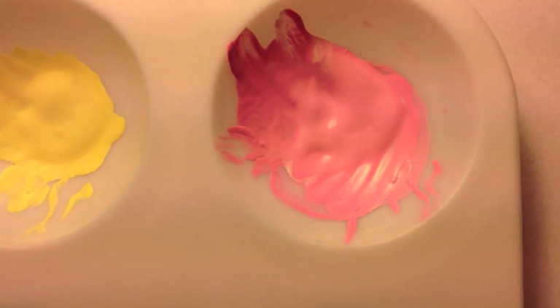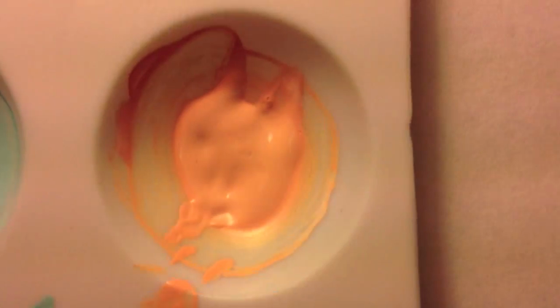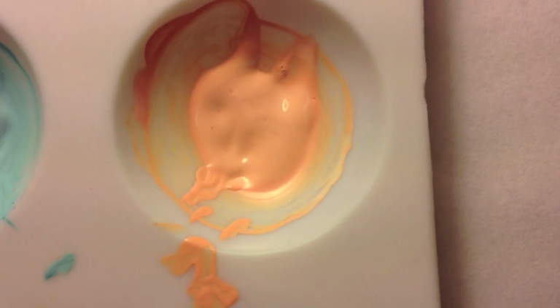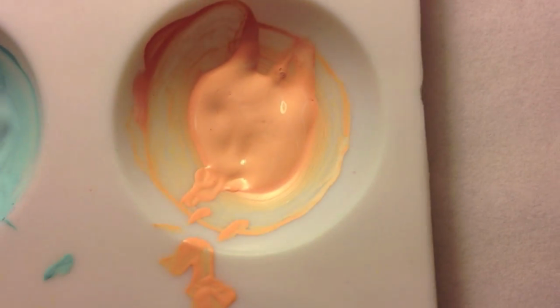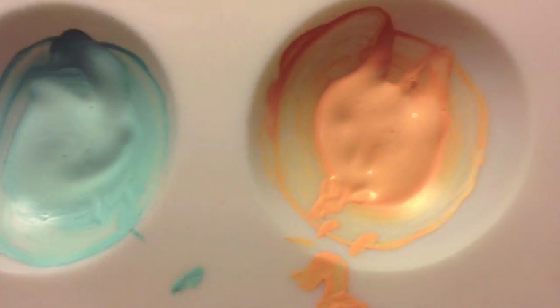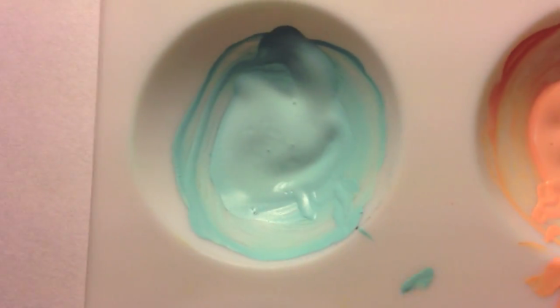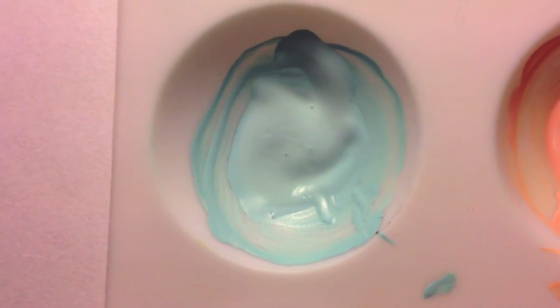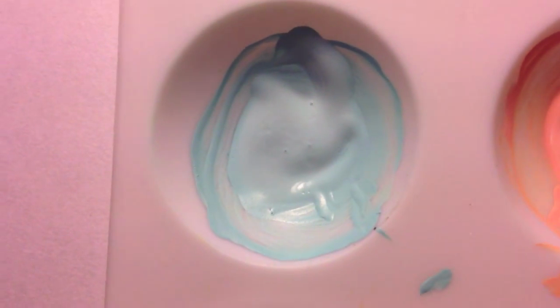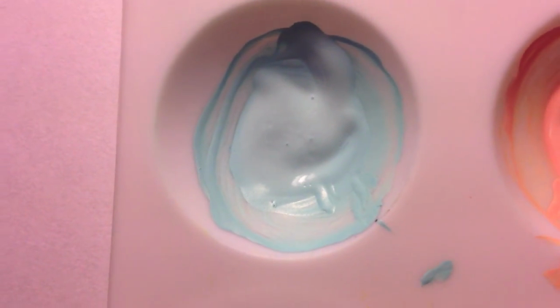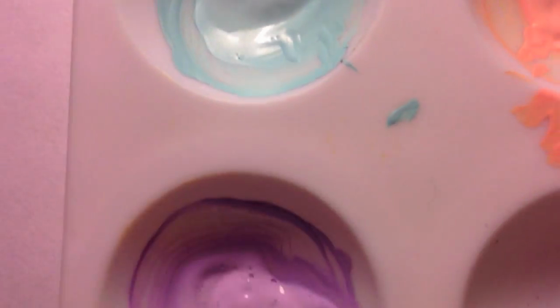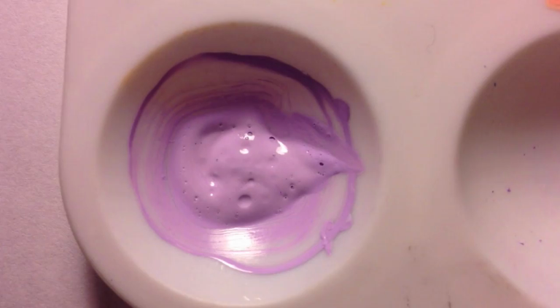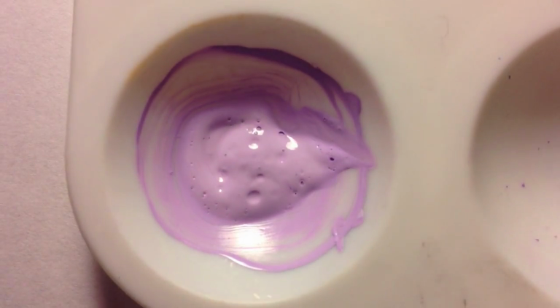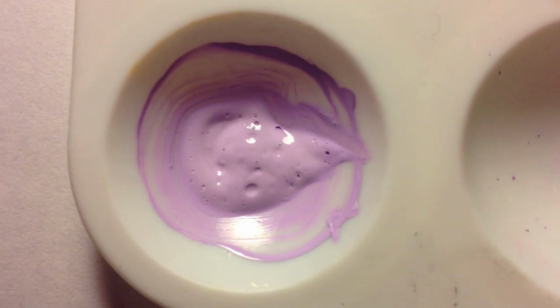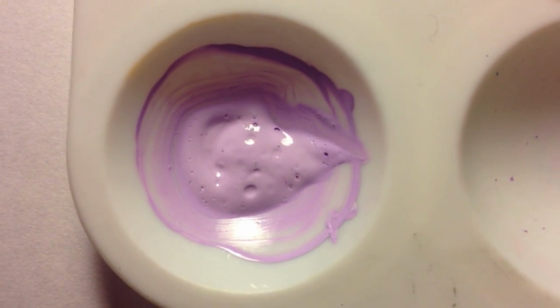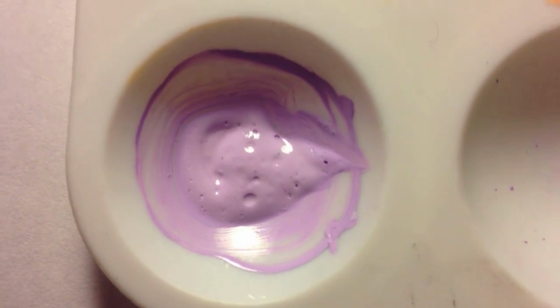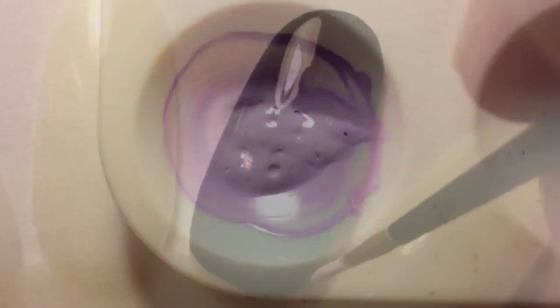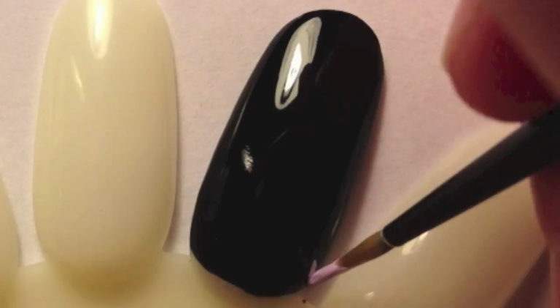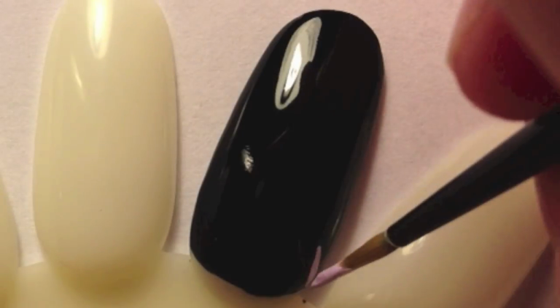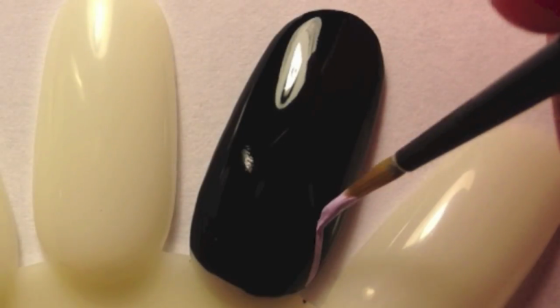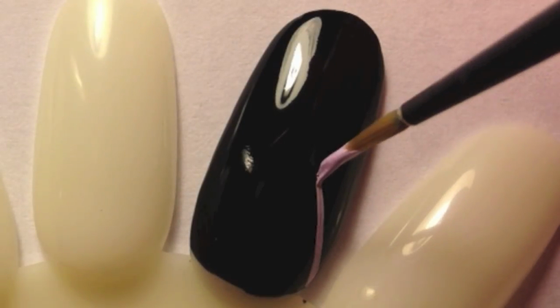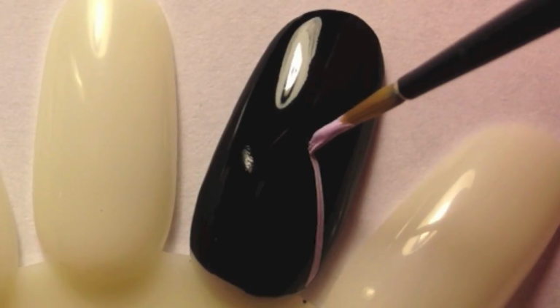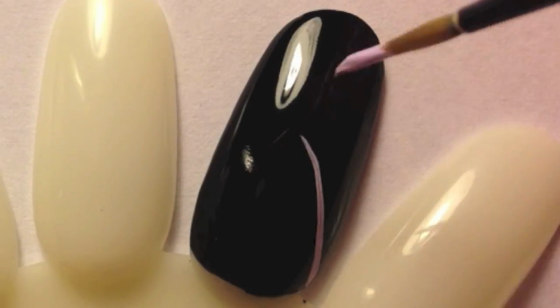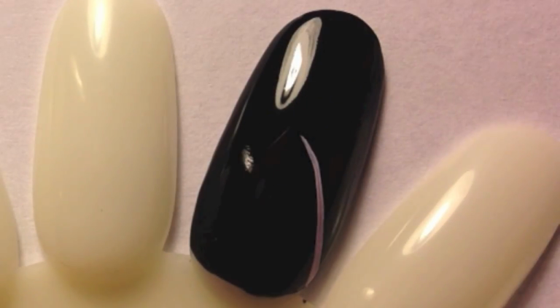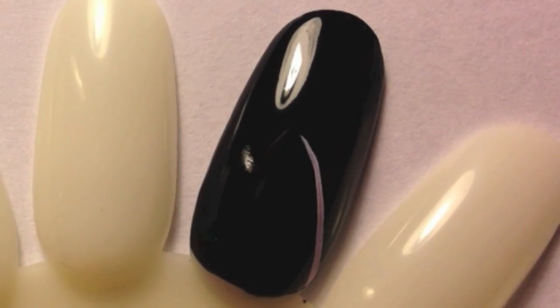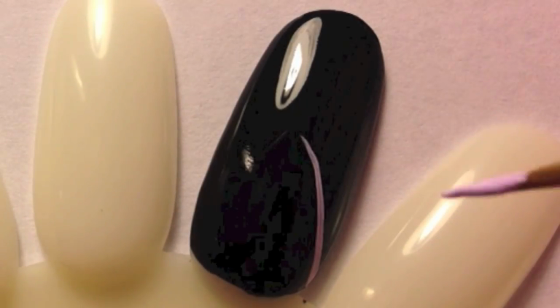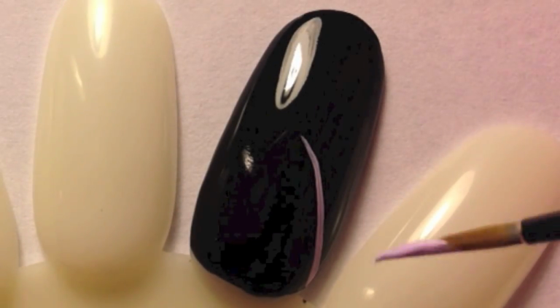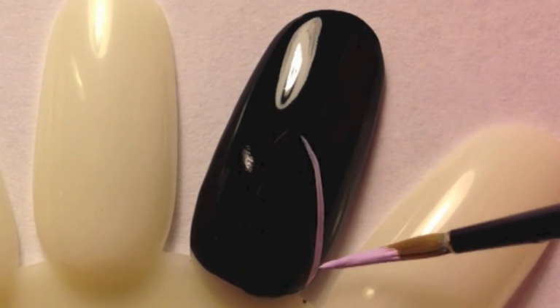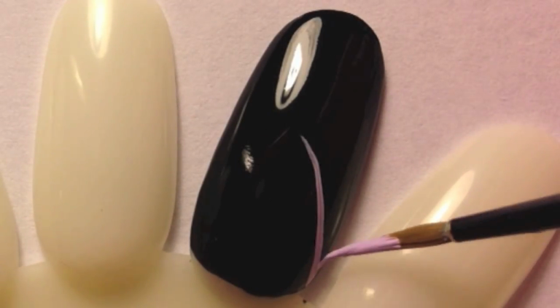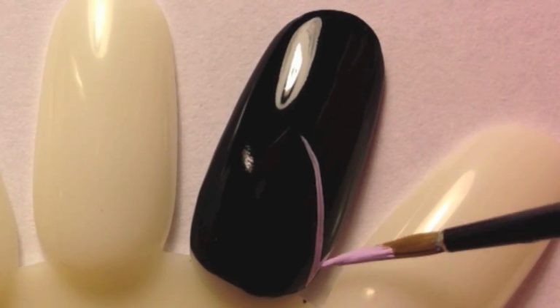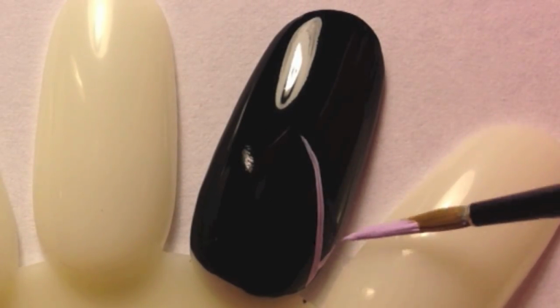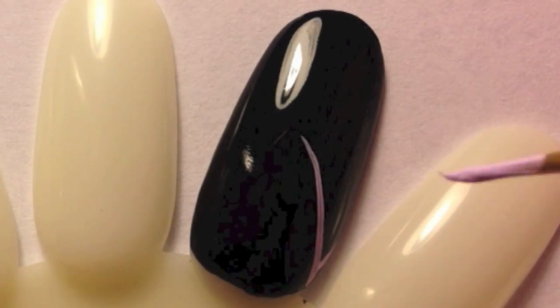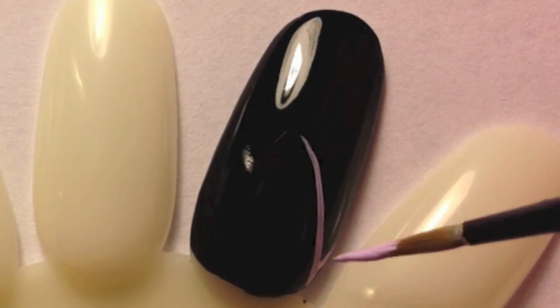You'll need five different shades of pastel acrylic paint. You want to start off with a black nail.